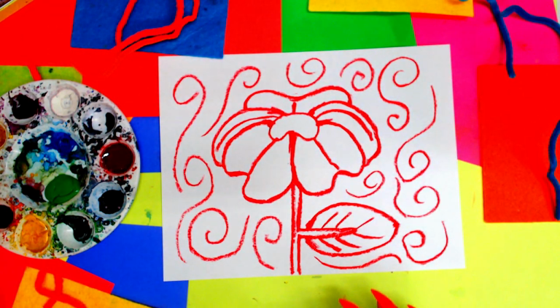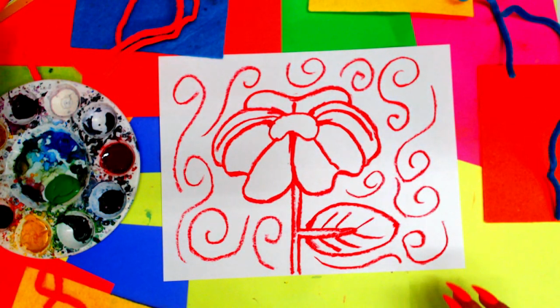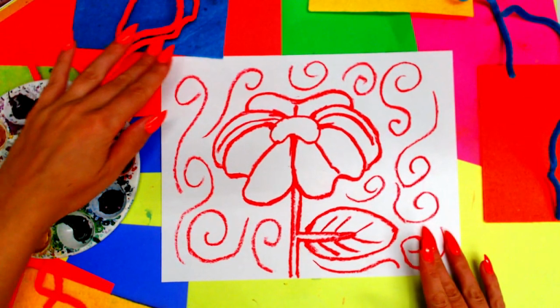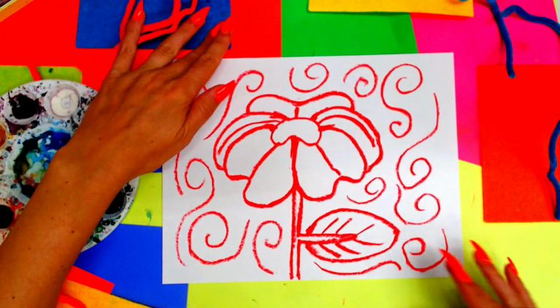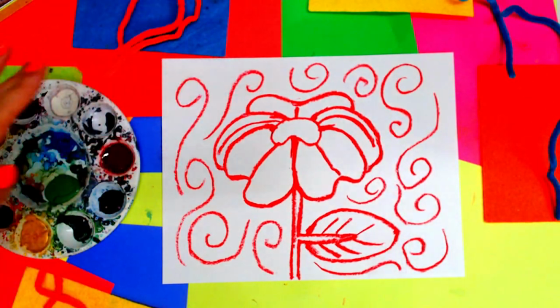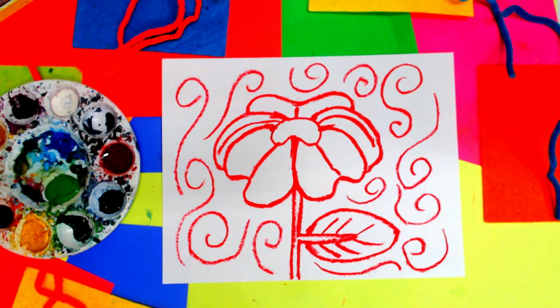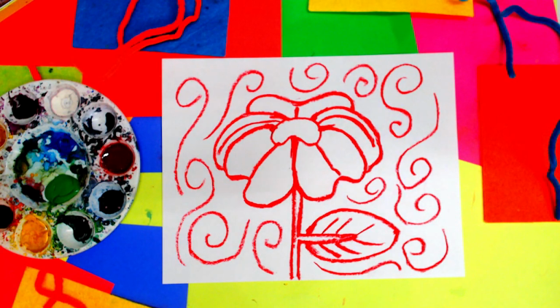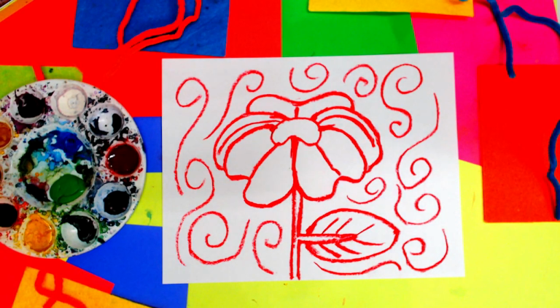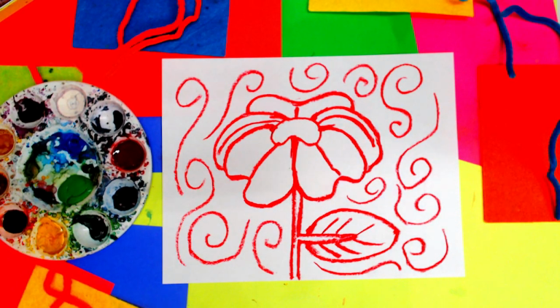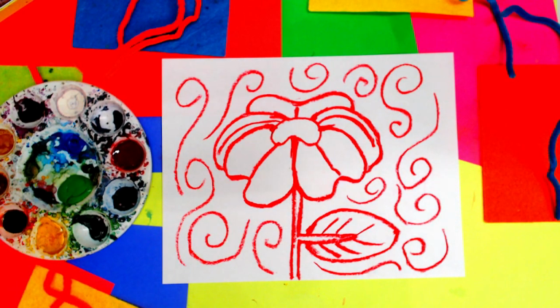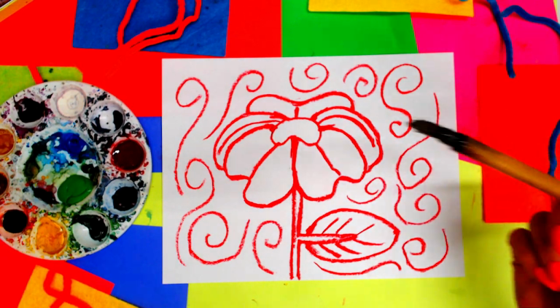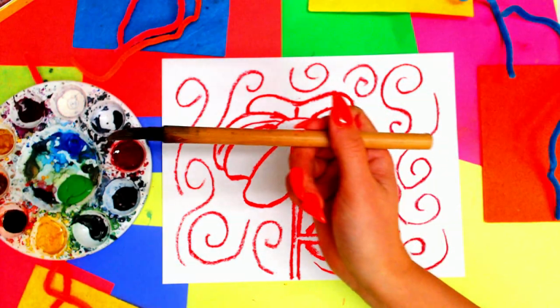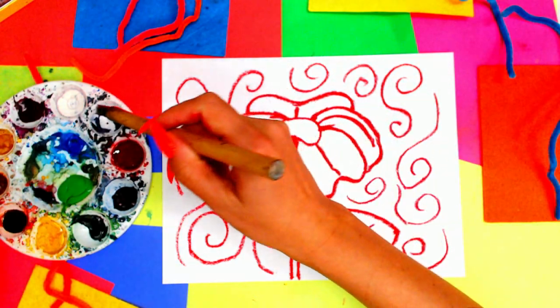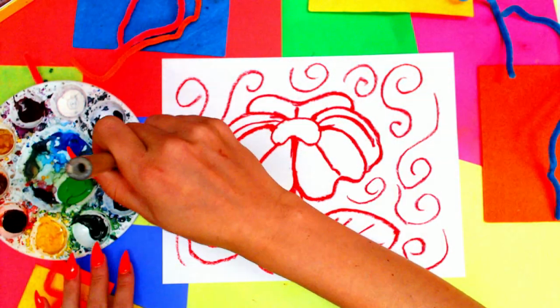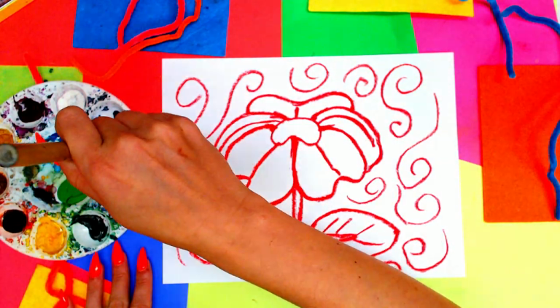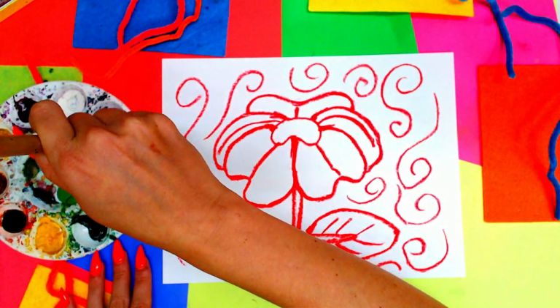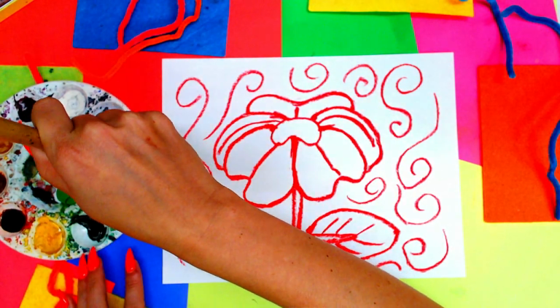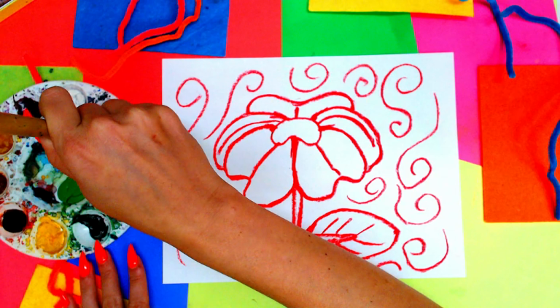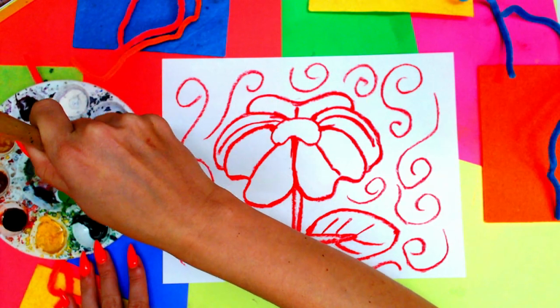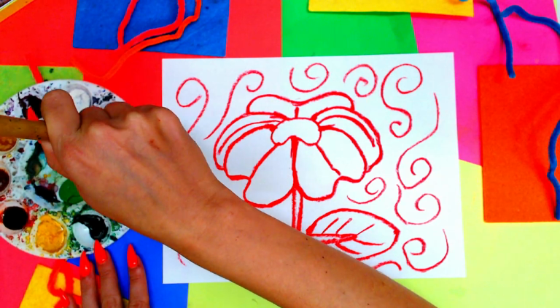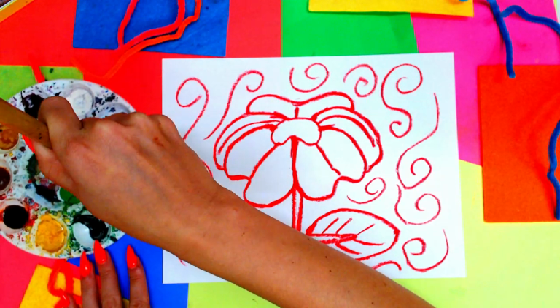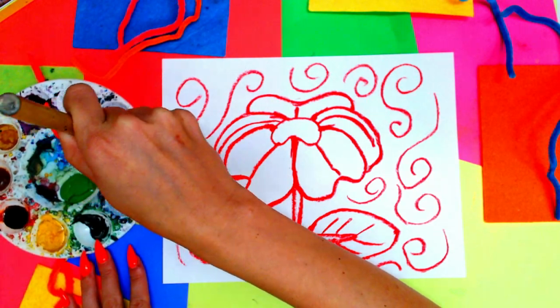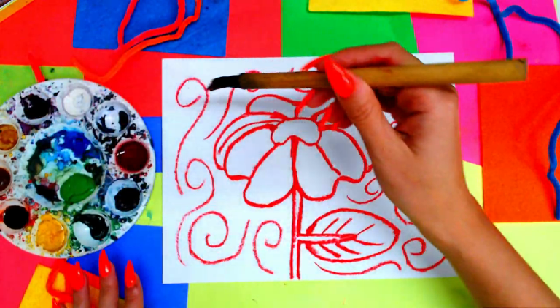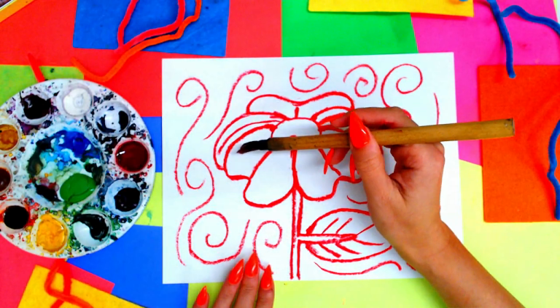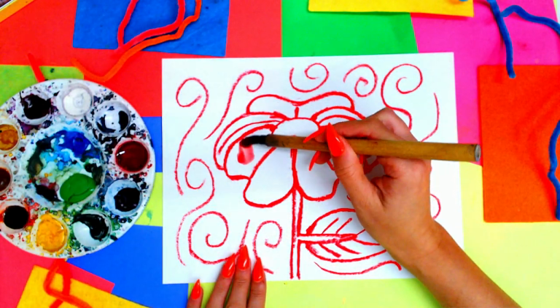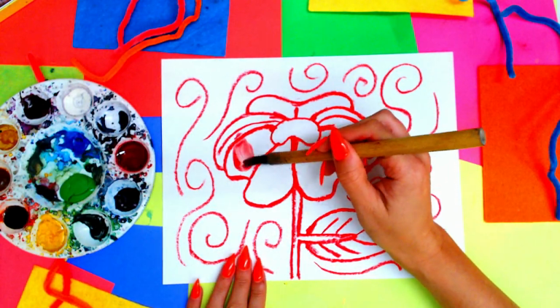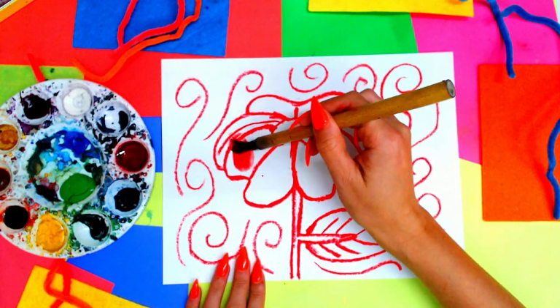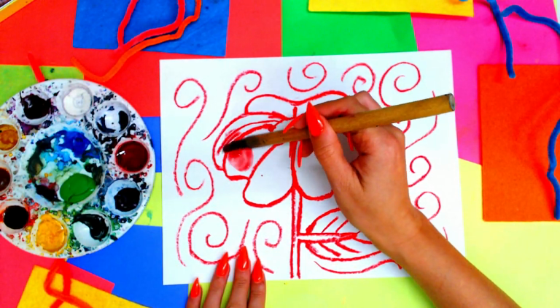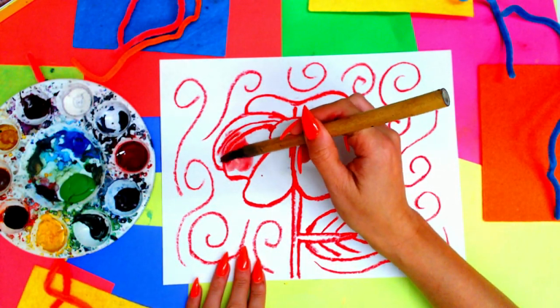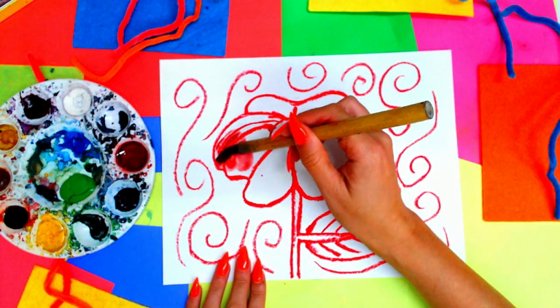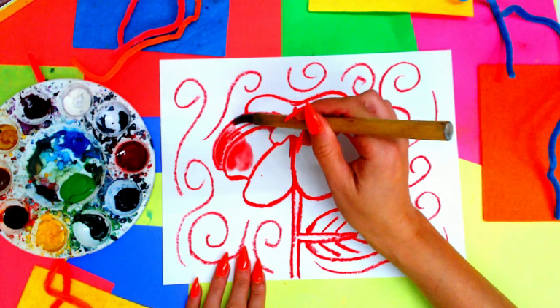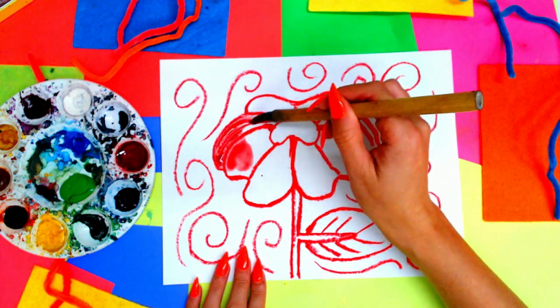Once you're done, you're ready to paint. We're going to grab our water and a paintbrush, swirl in our red paint first, and we're going to paint our poppy — painting the petals of the flower first.